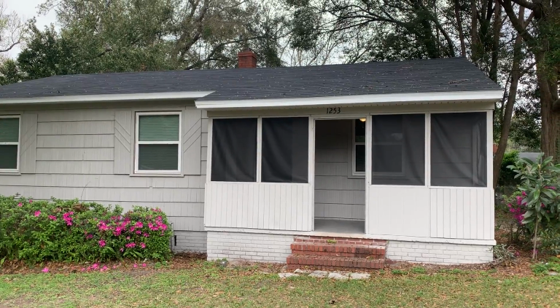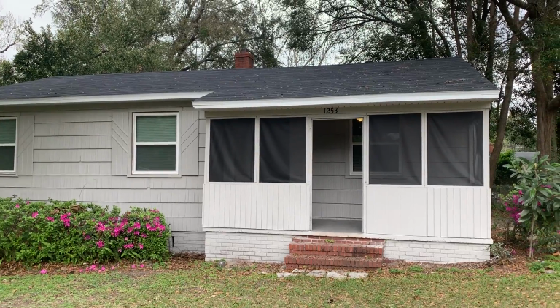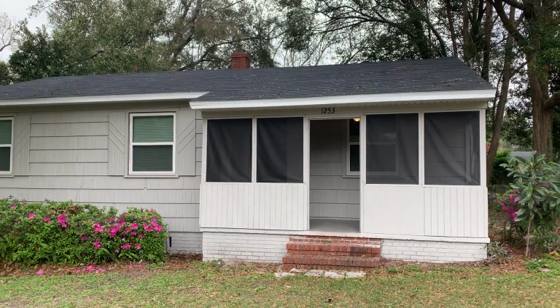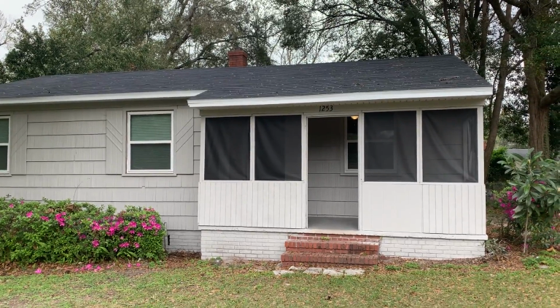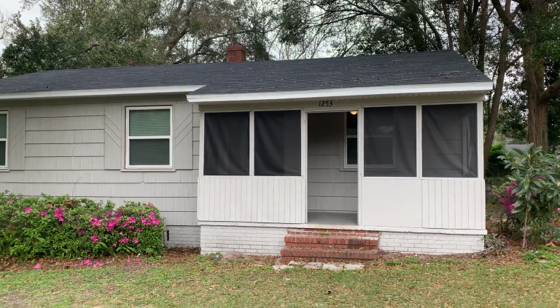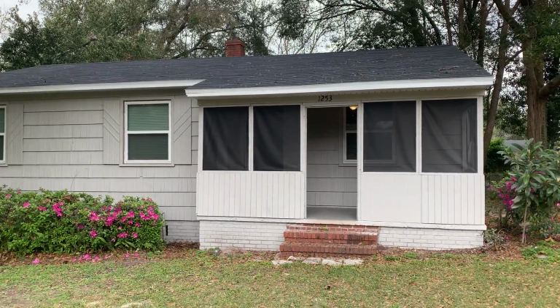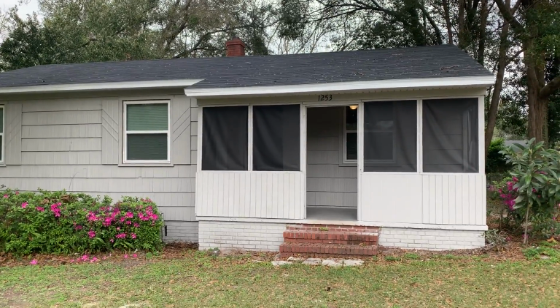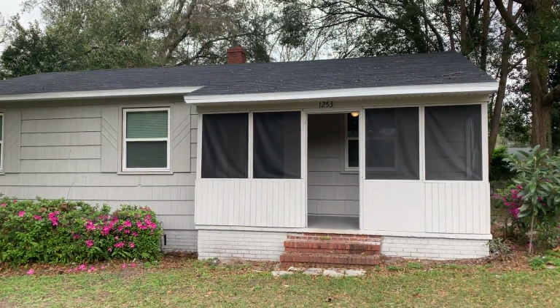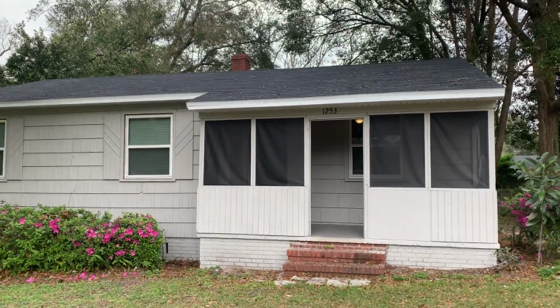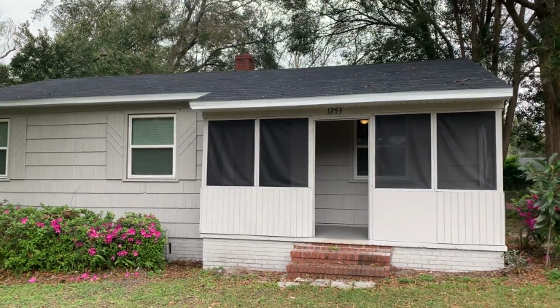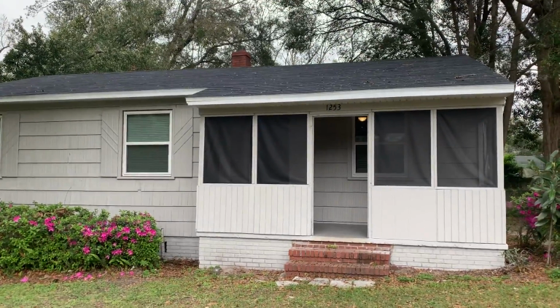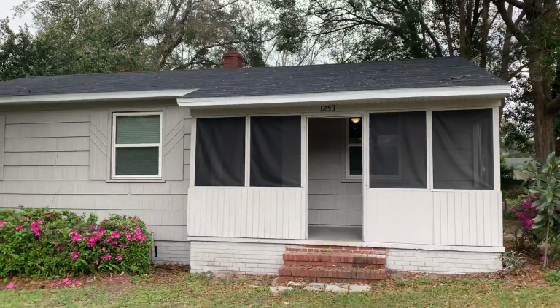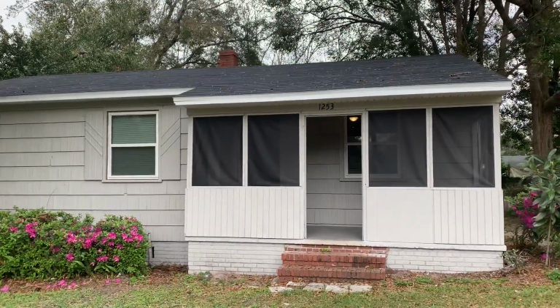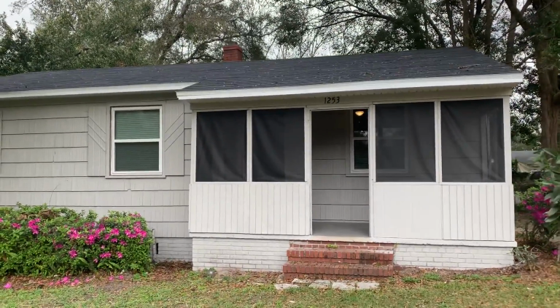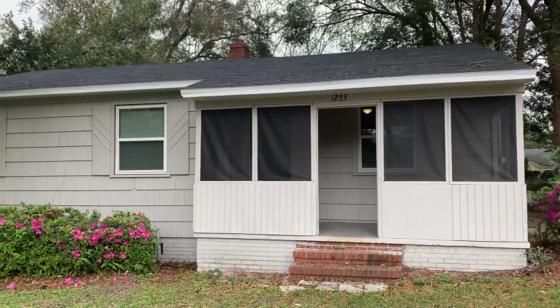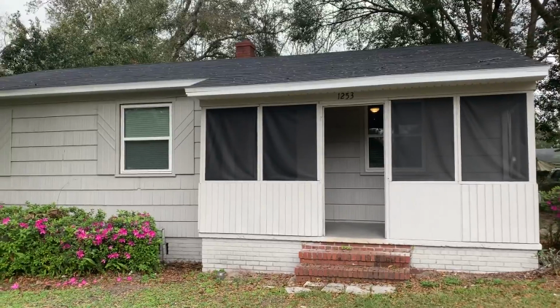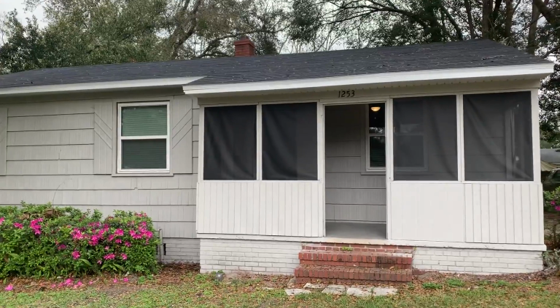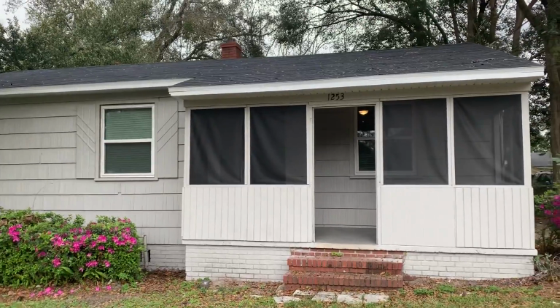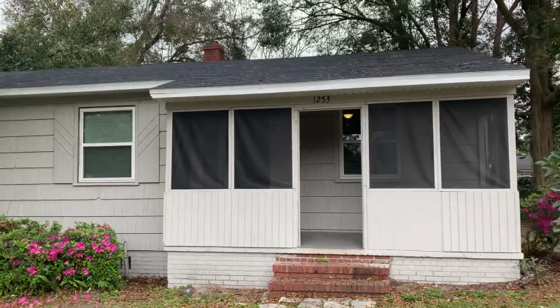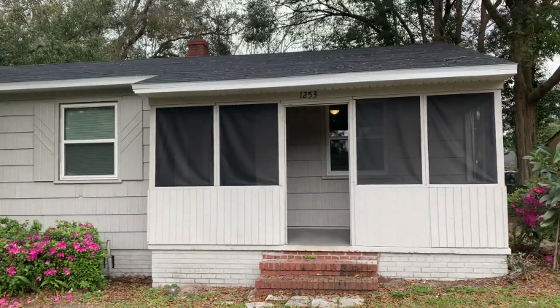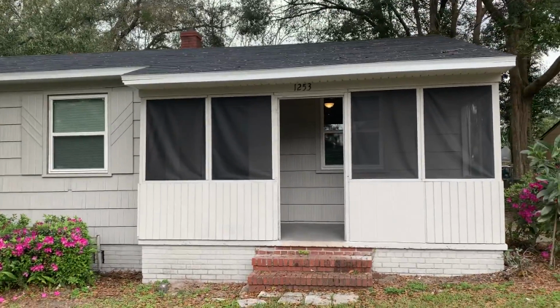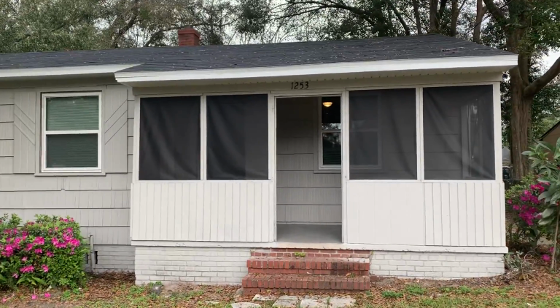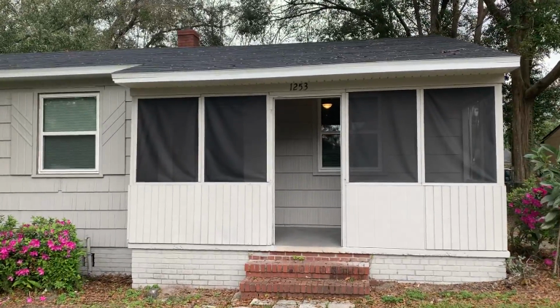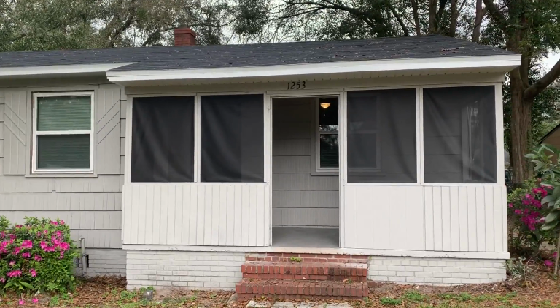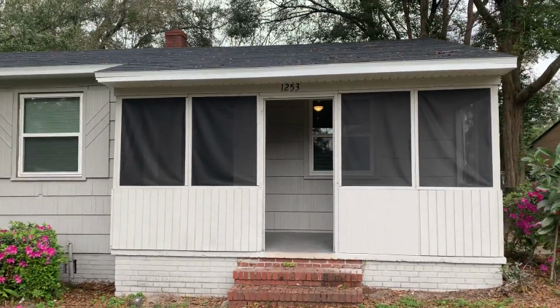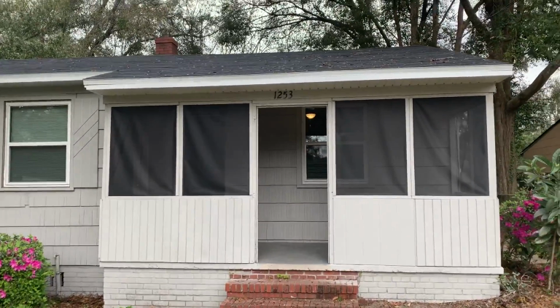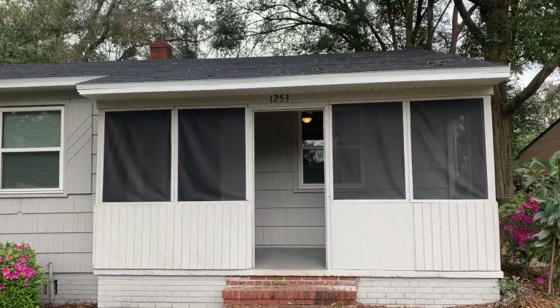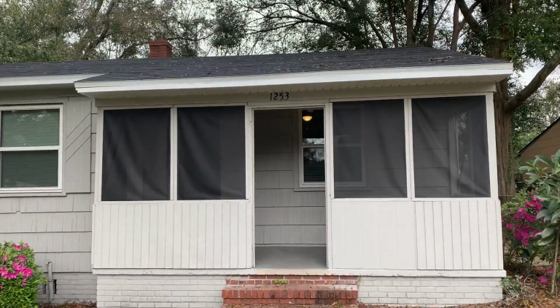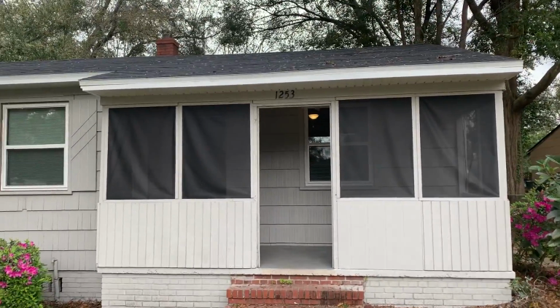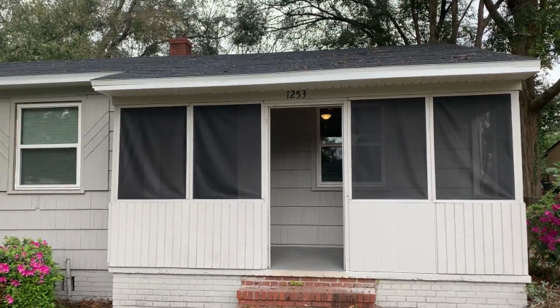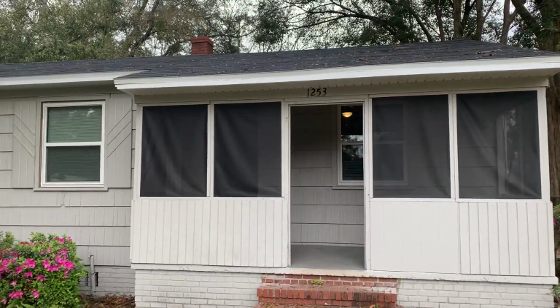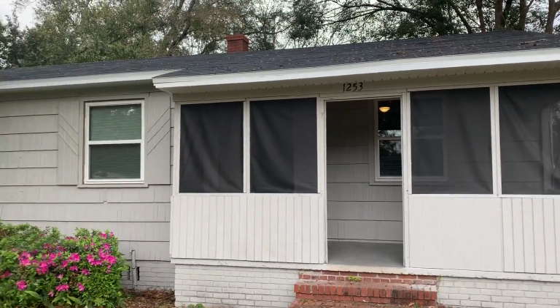Hi, this is Candace with JWB. We're here at 1253 Kenmore Street to do a final walk on a newly renovated three-bedroom, one-bathroom home here in Jacksonville, Florida.